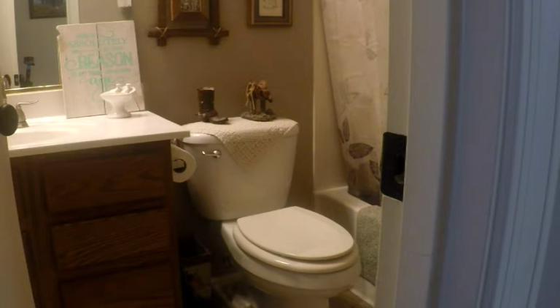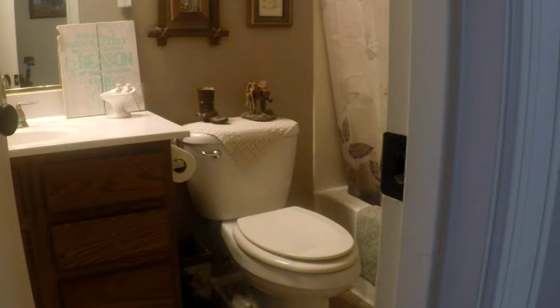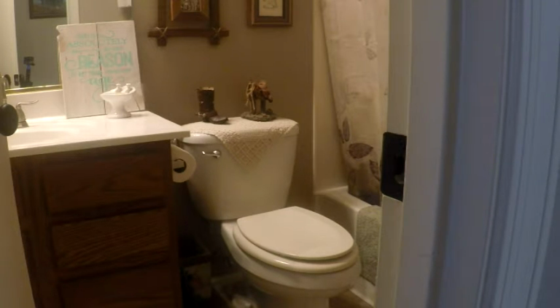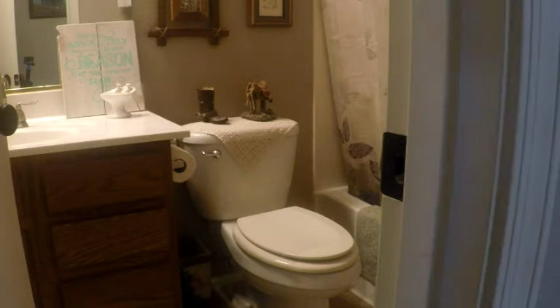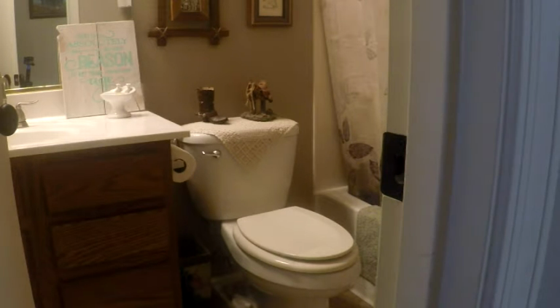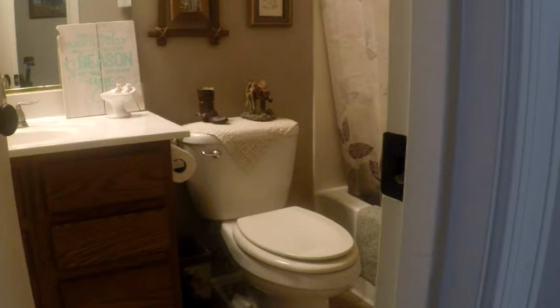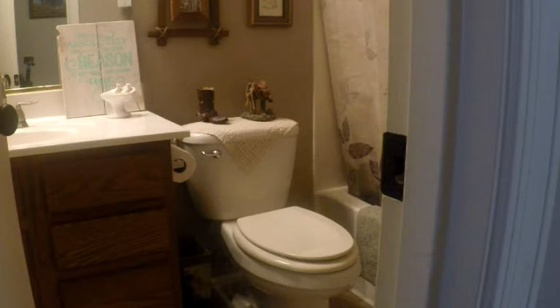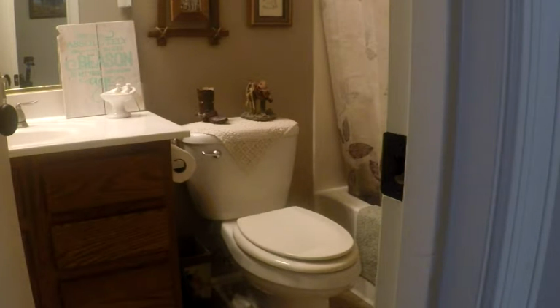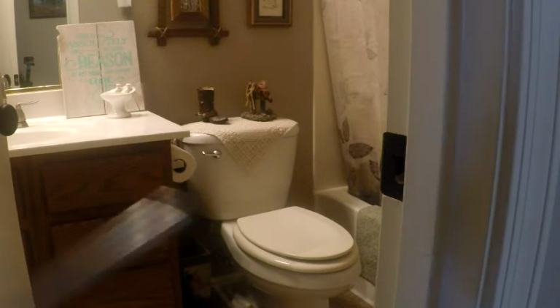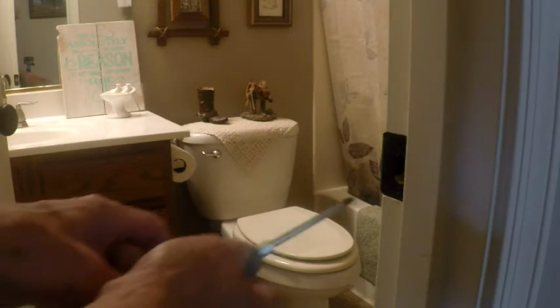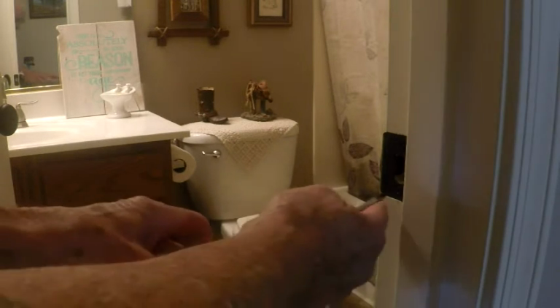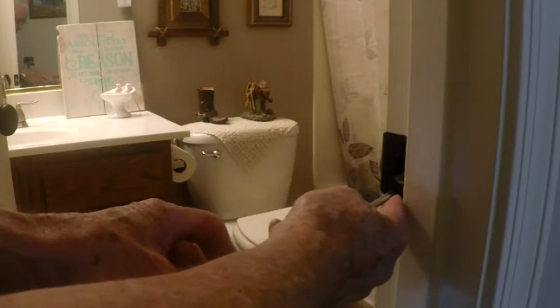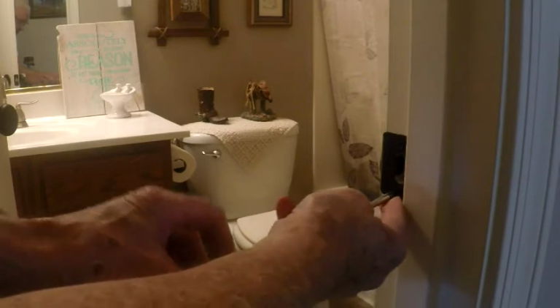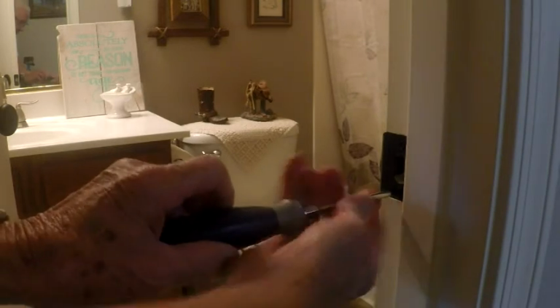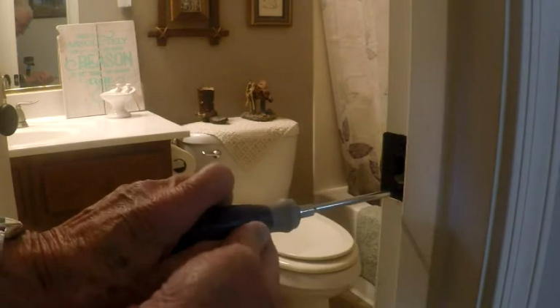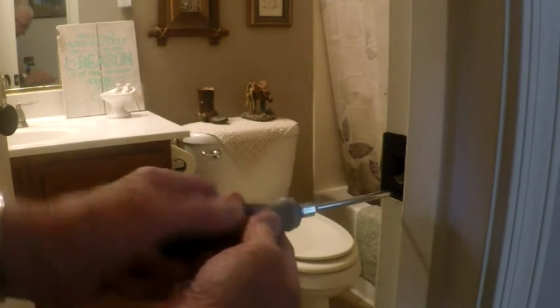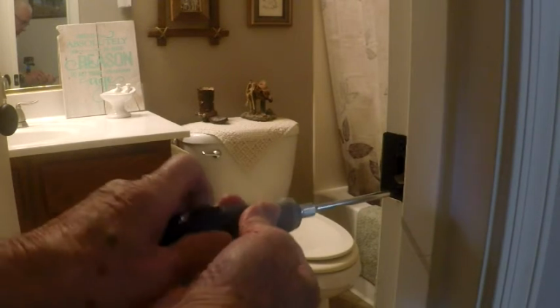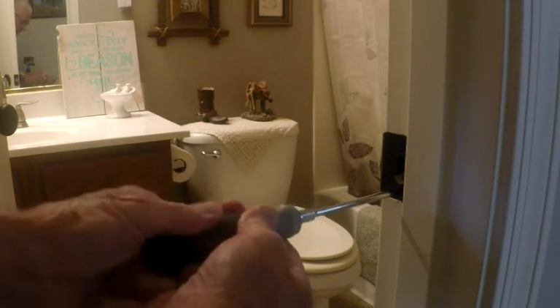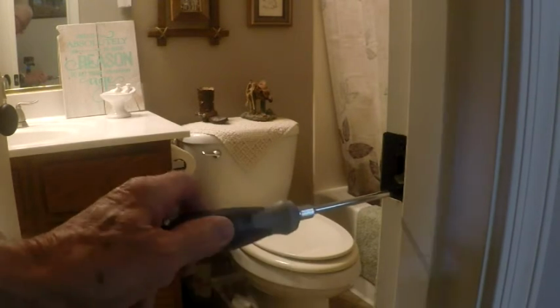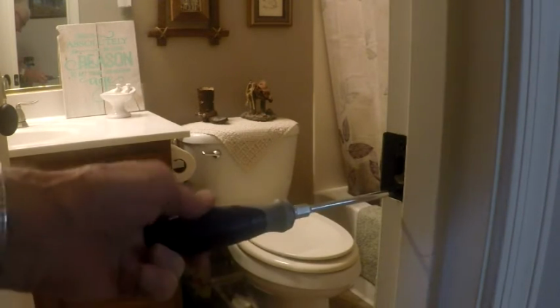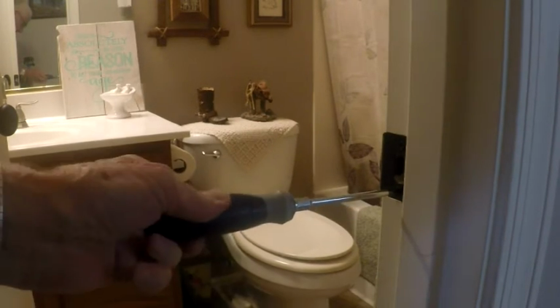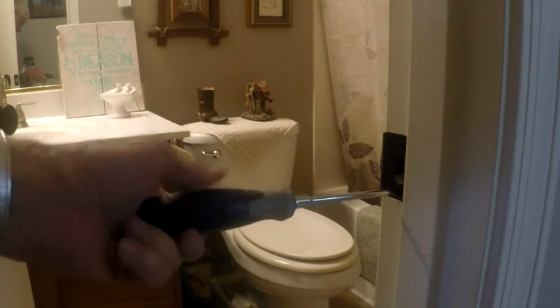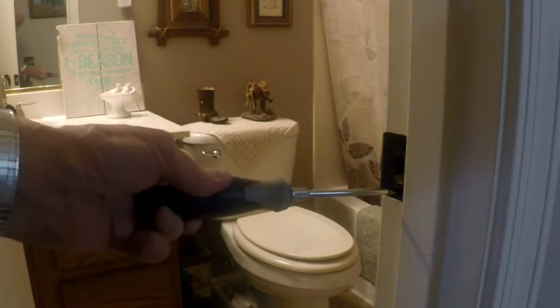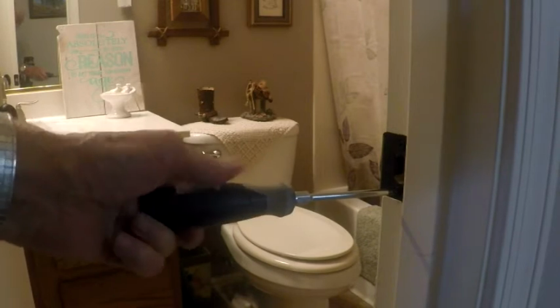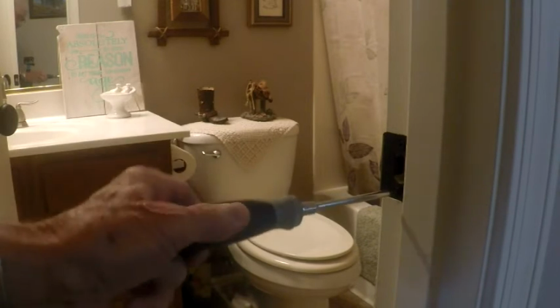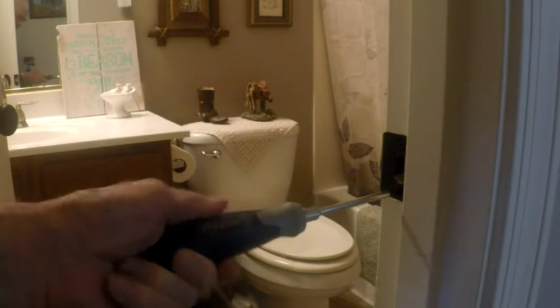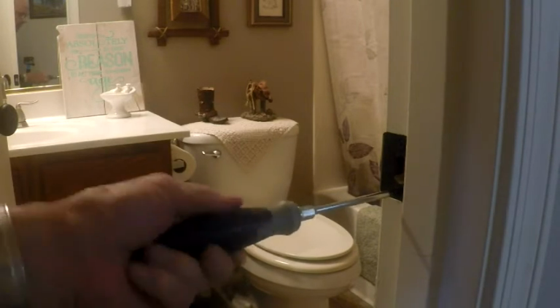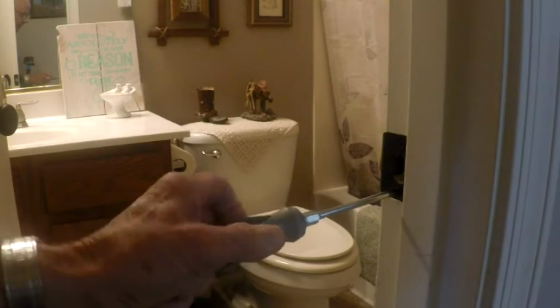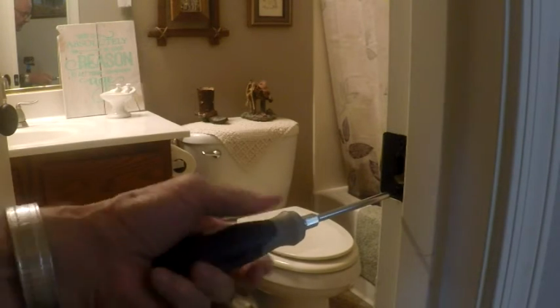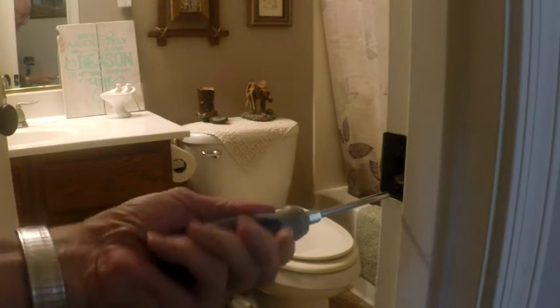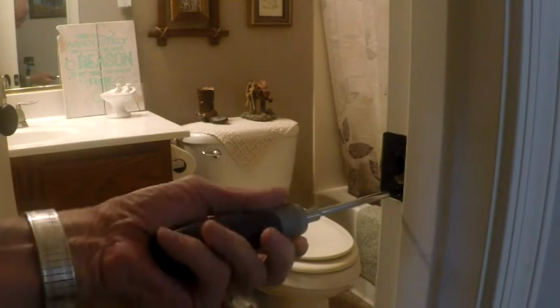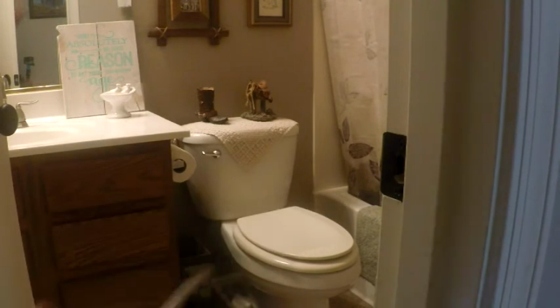The first thing you do is go in and unscrew the bottom screw just a little bit — about so far.